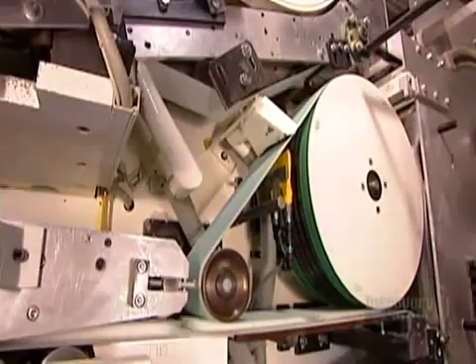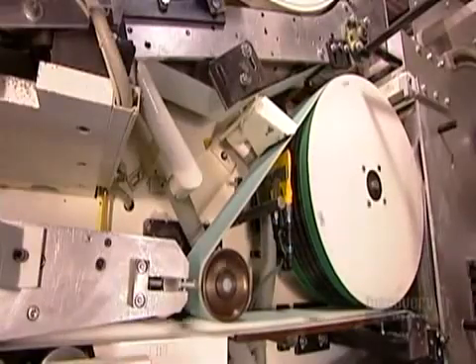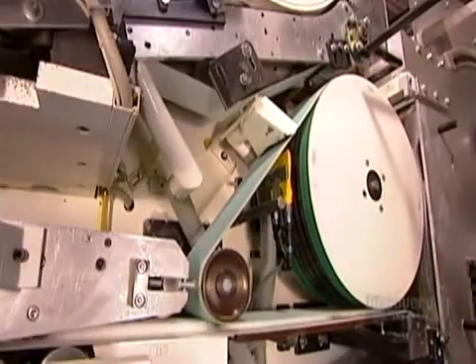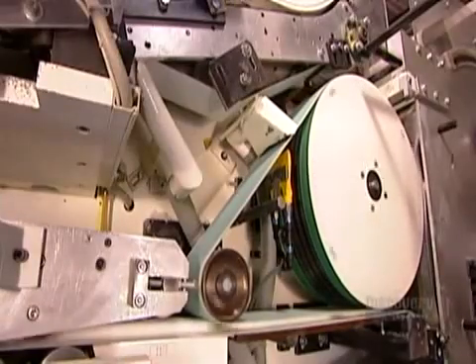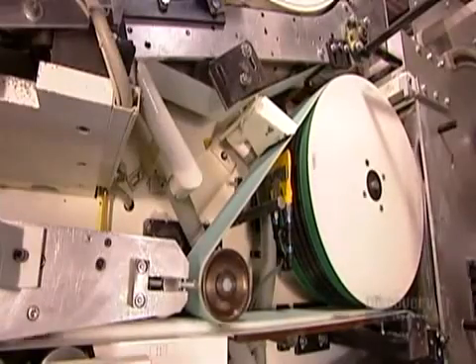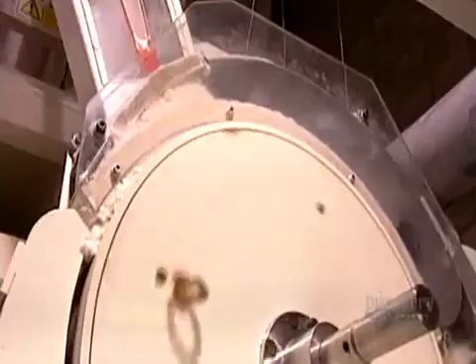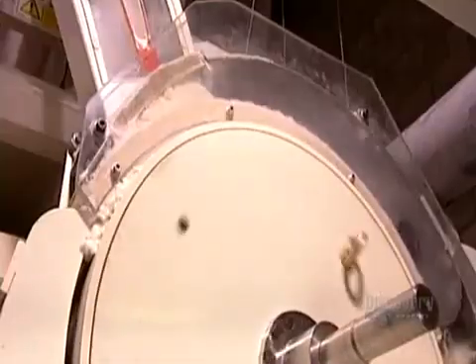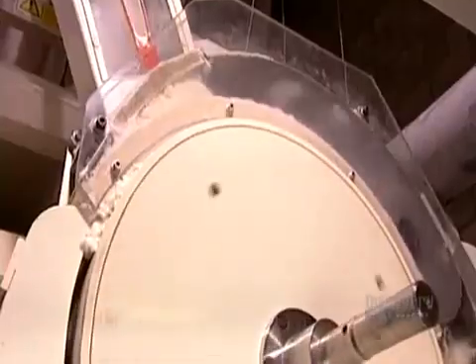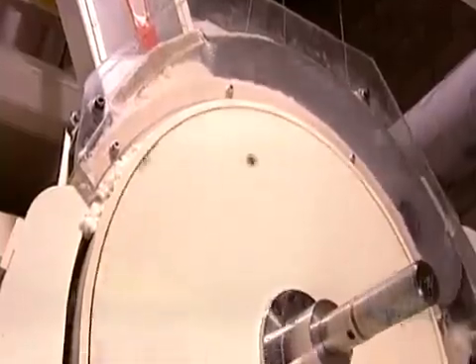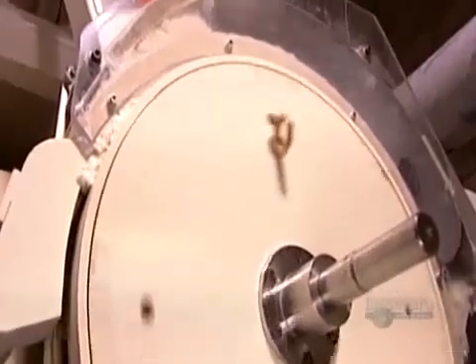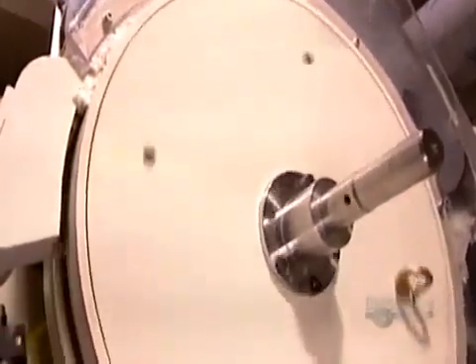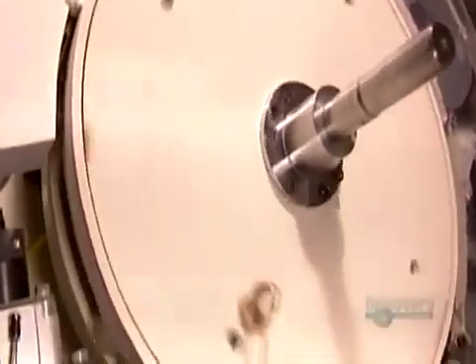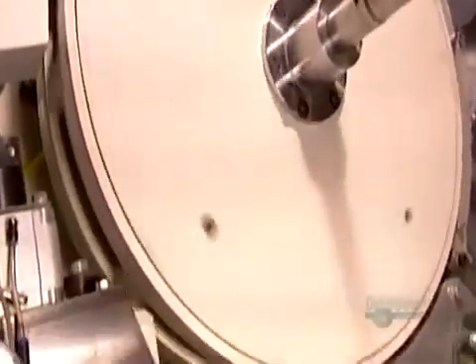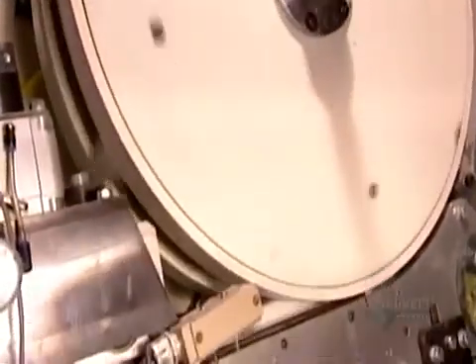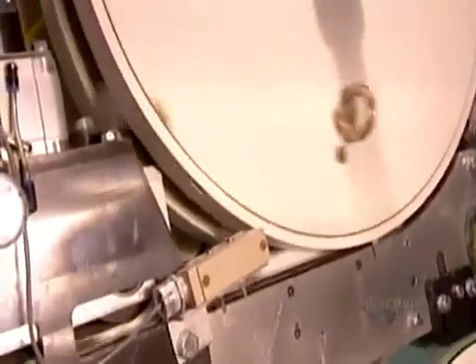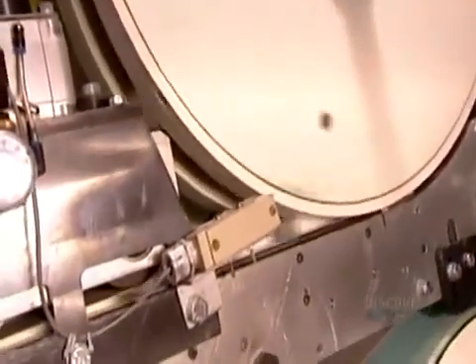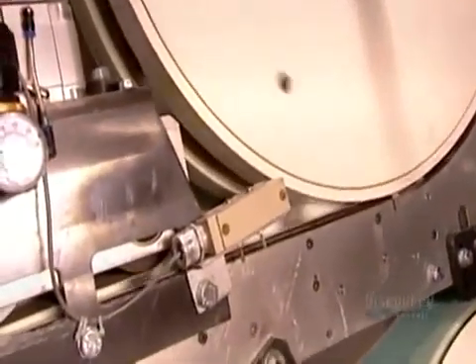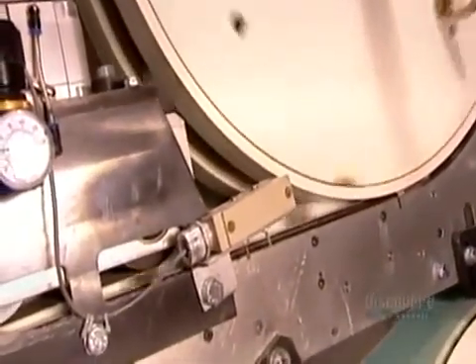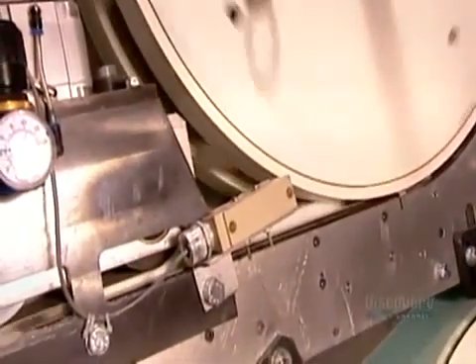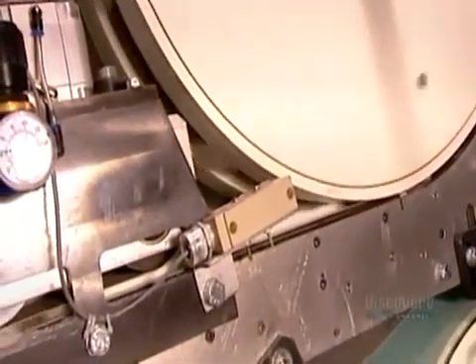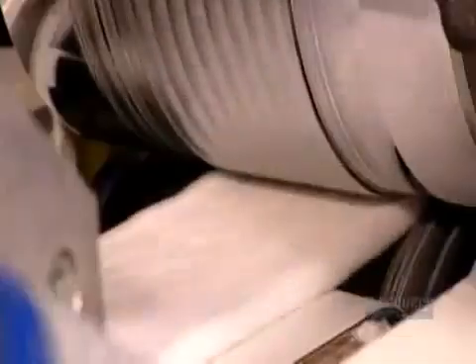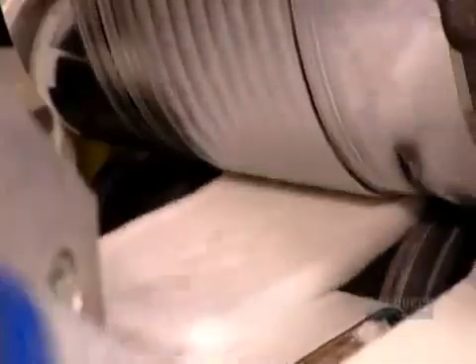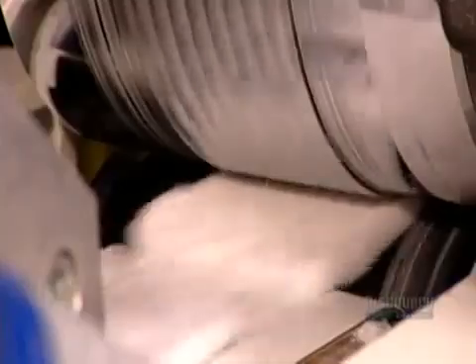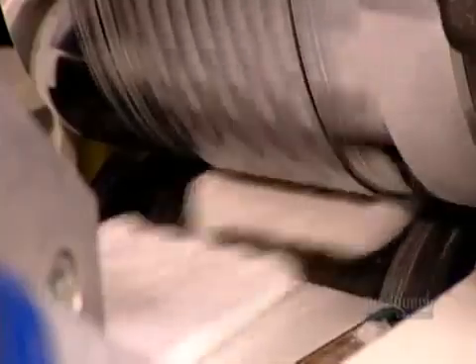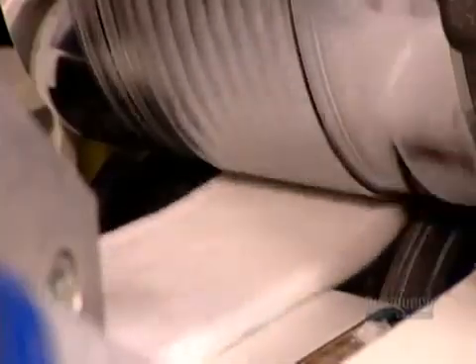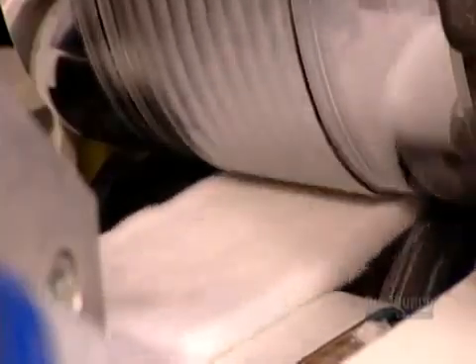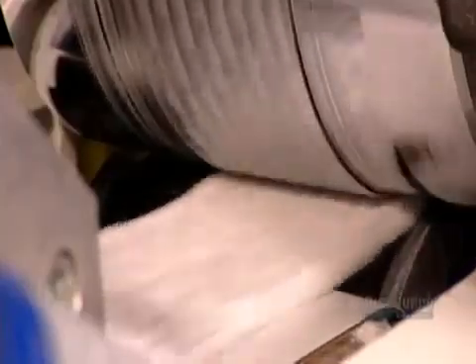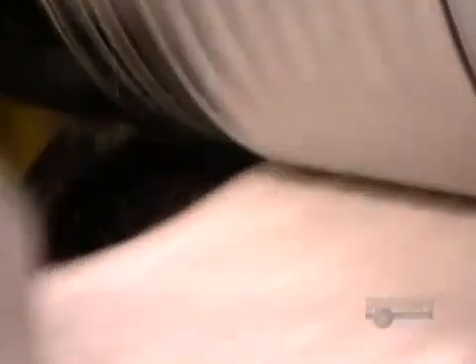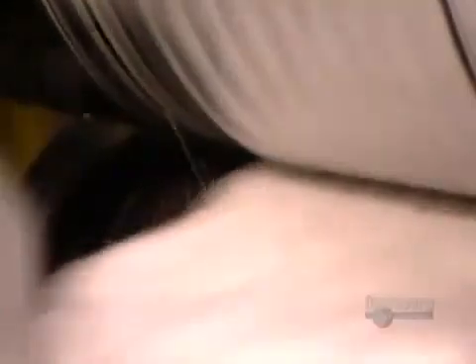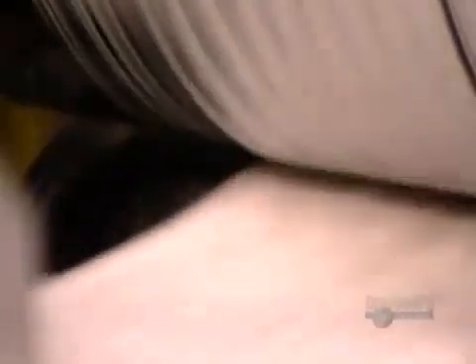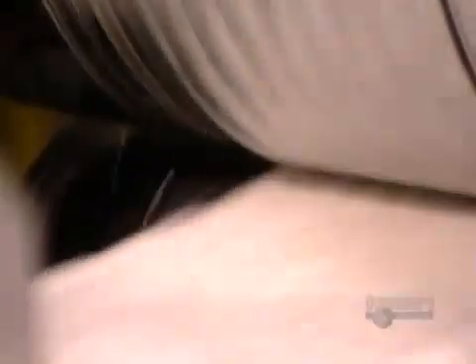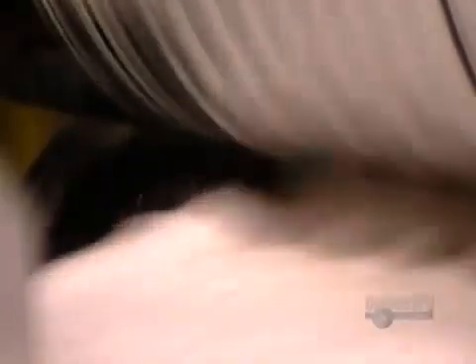The machine simultaneously makes a second pad layer. This one is smaller, rectangular, and at least double the density of the first layer, meaning it has more cellulose compressed into a smaller size. The compression roller also embosses a pattern that will disperse the menstrual flow, helping absorption.